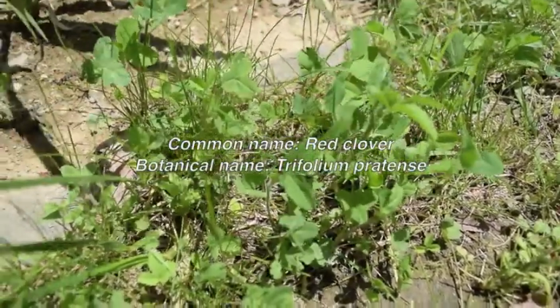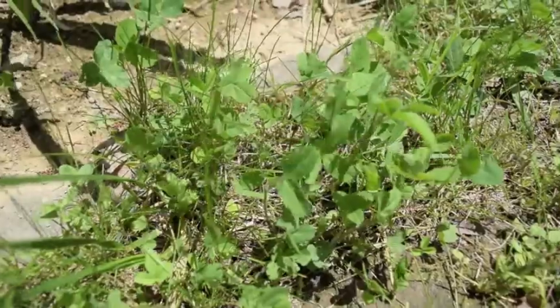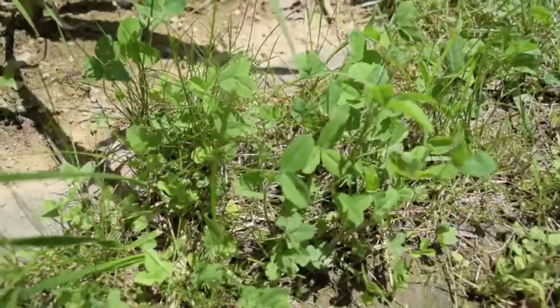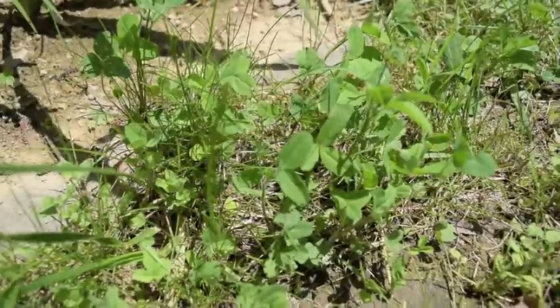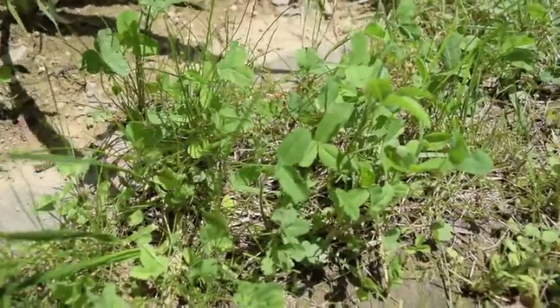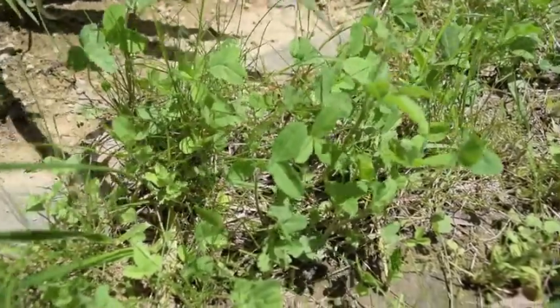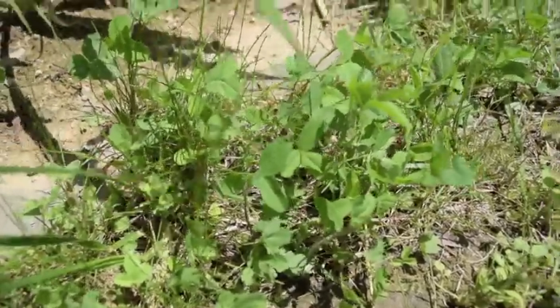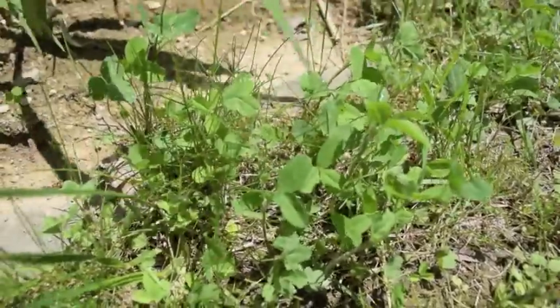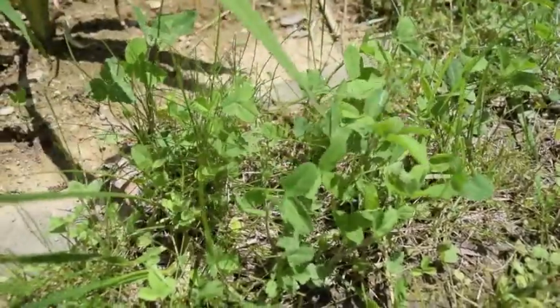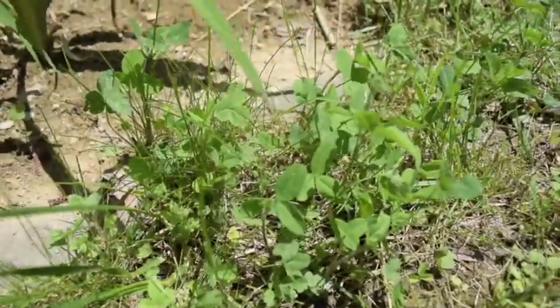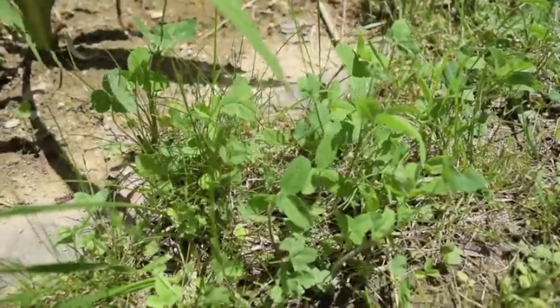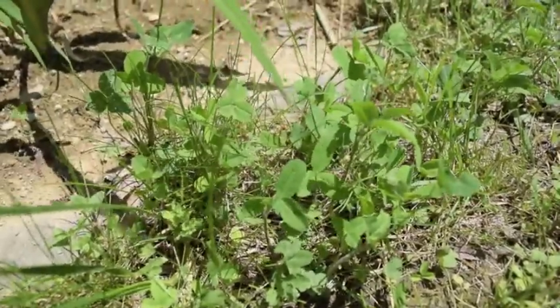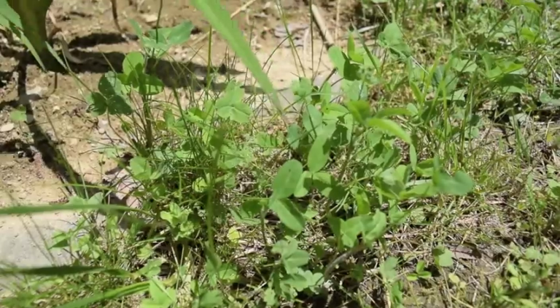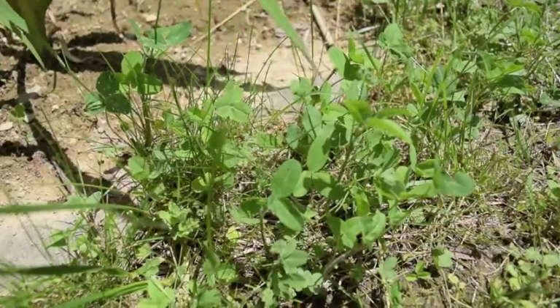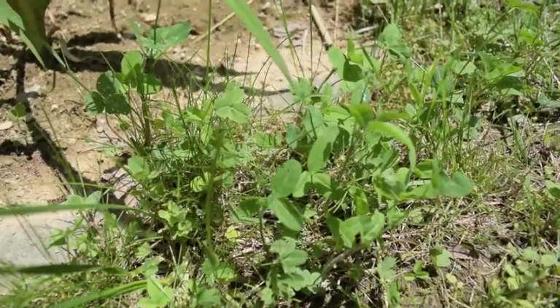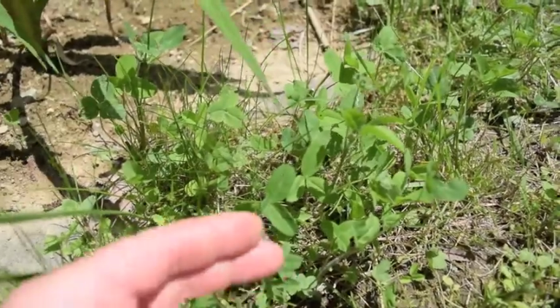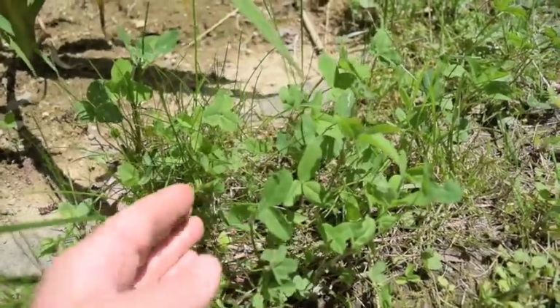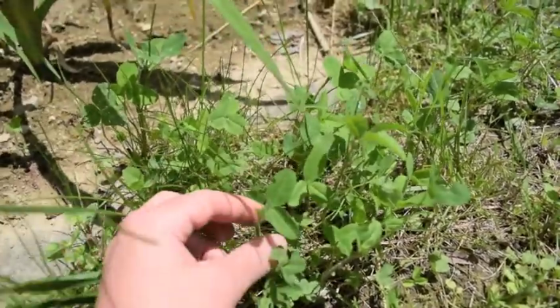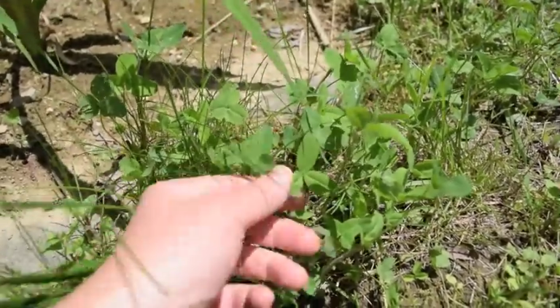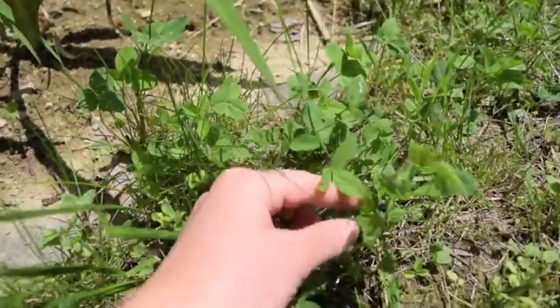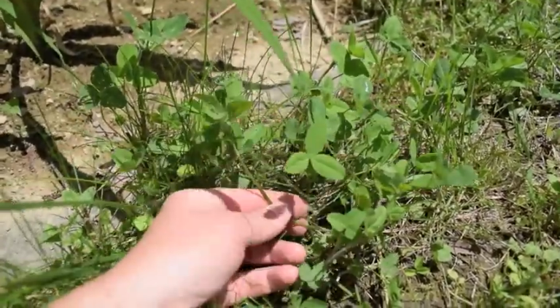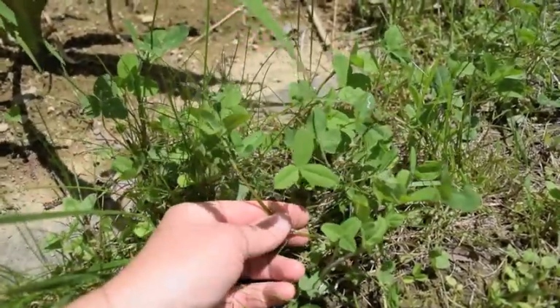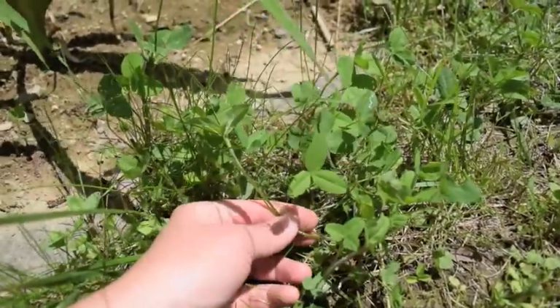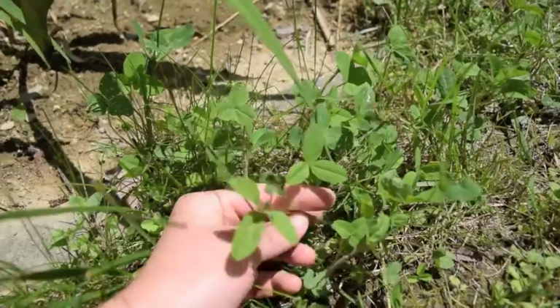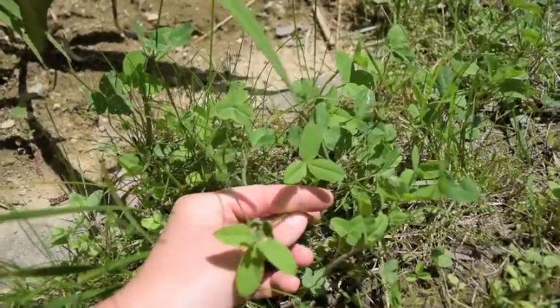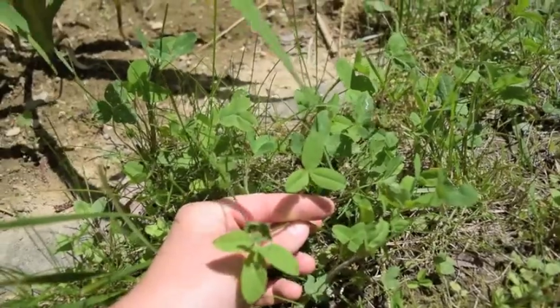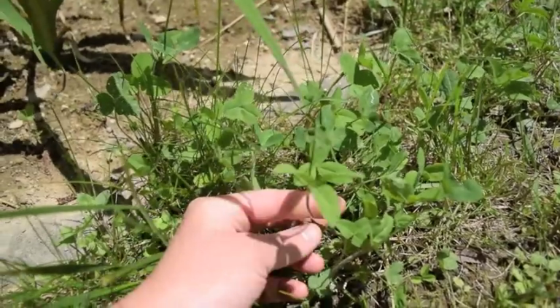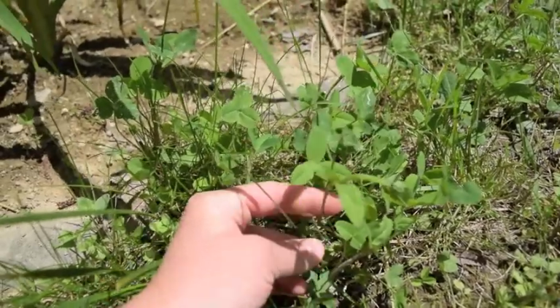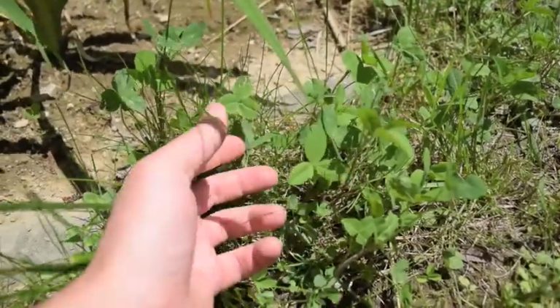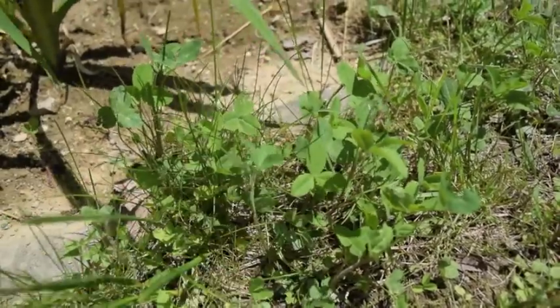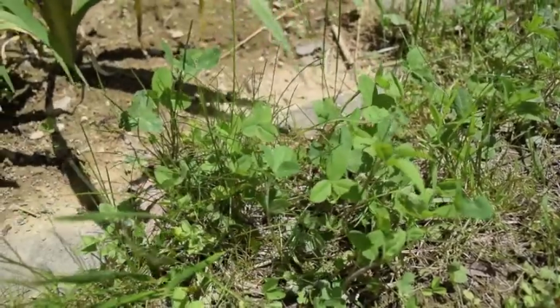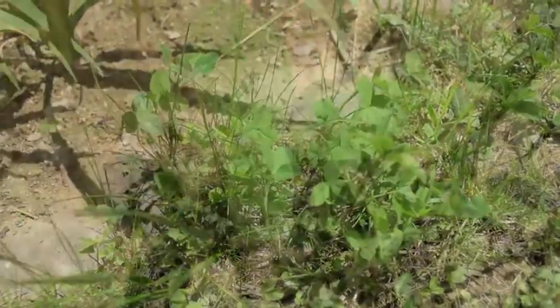So right here we have some red clover leaves. Start of June, great time to harvest some. The stalks are starting to form. Here's a photo of what the leaves look like.